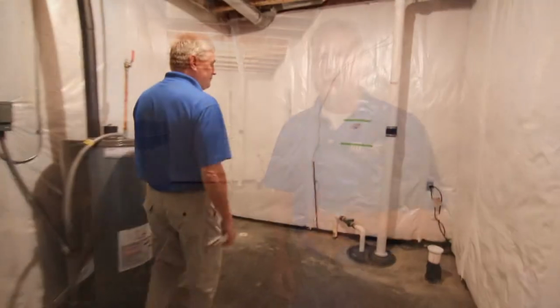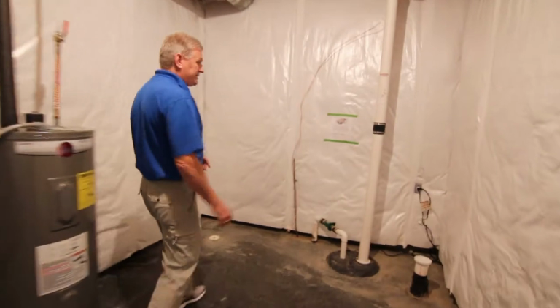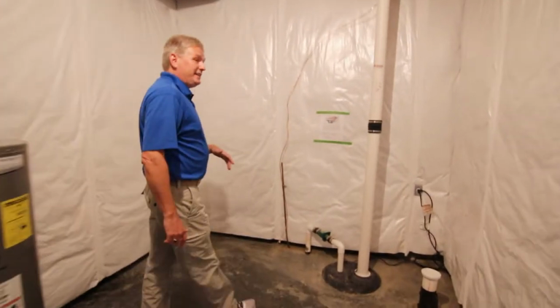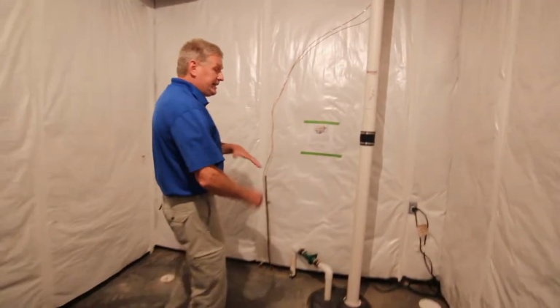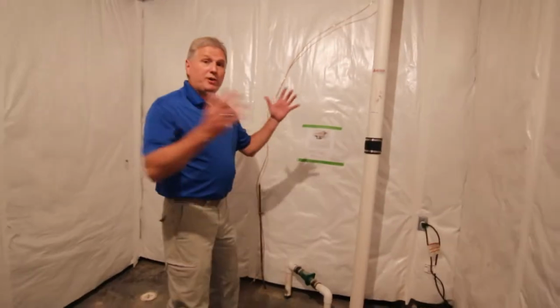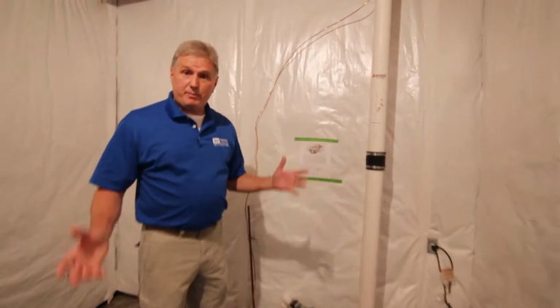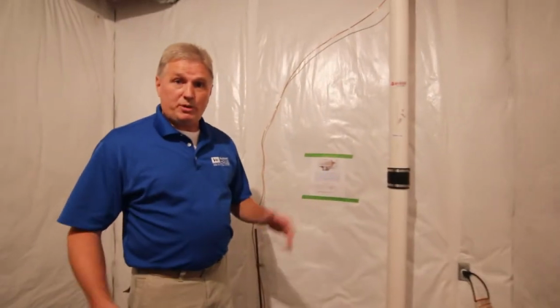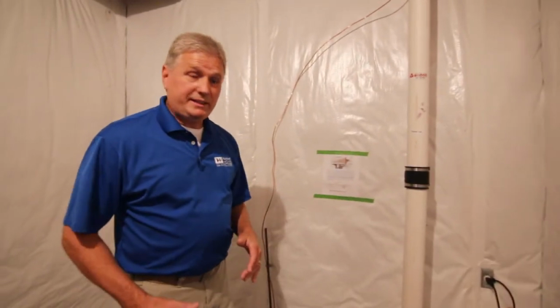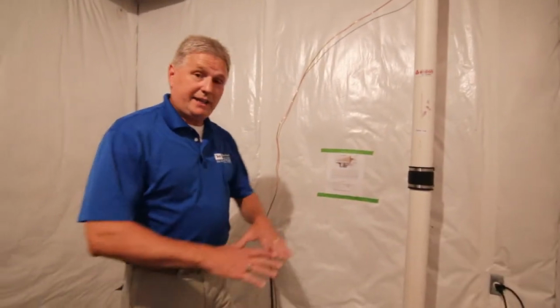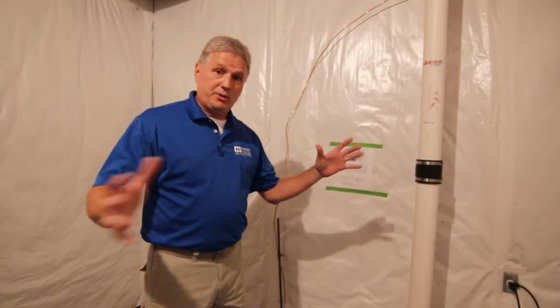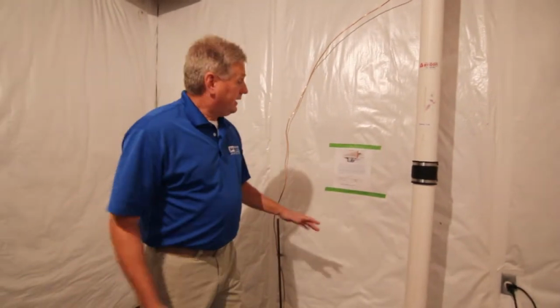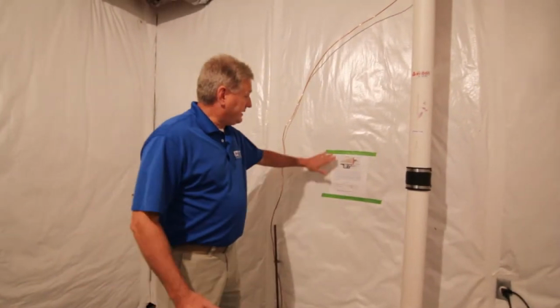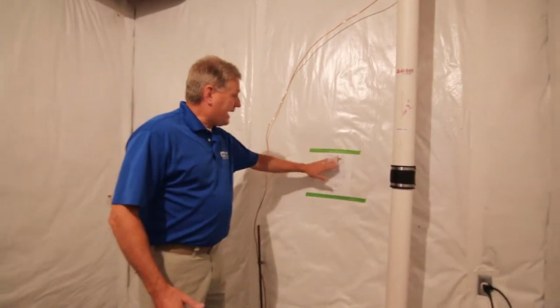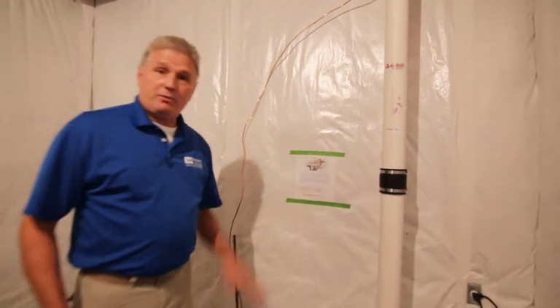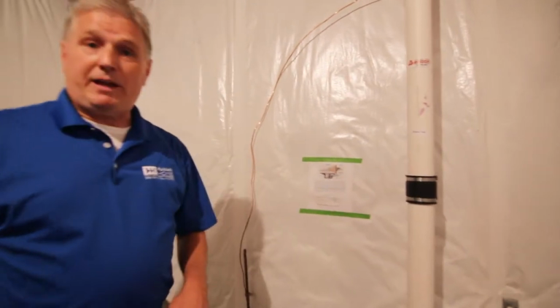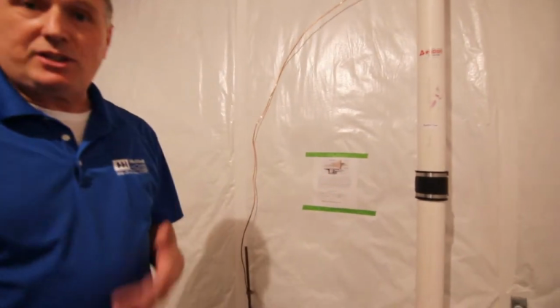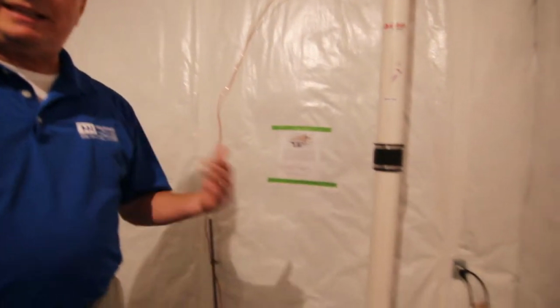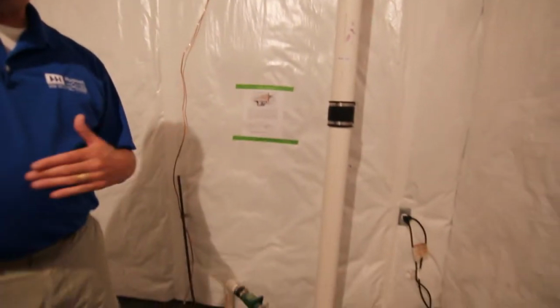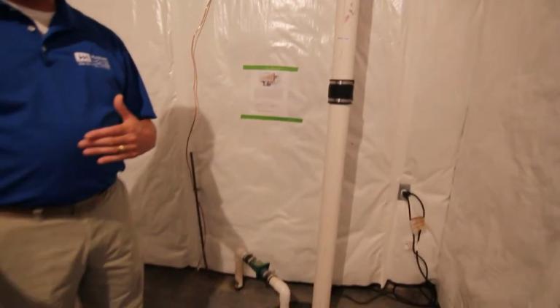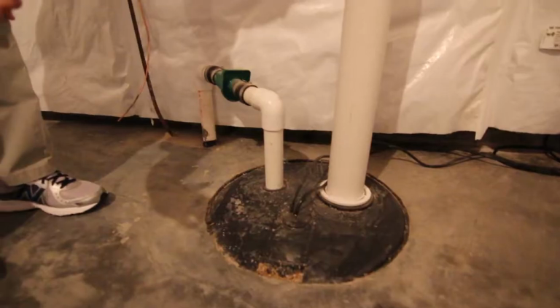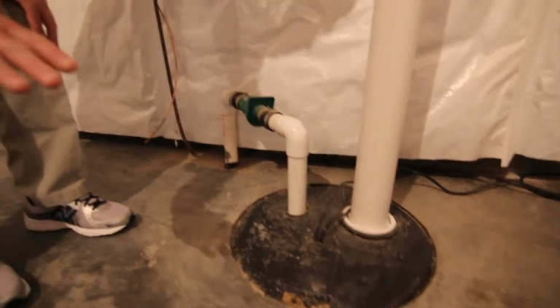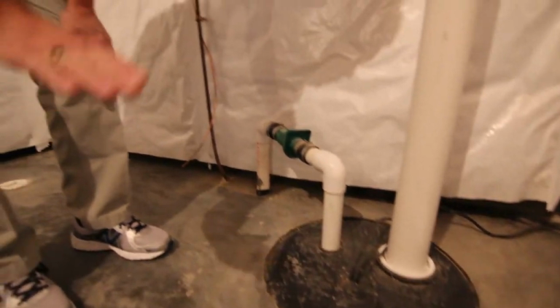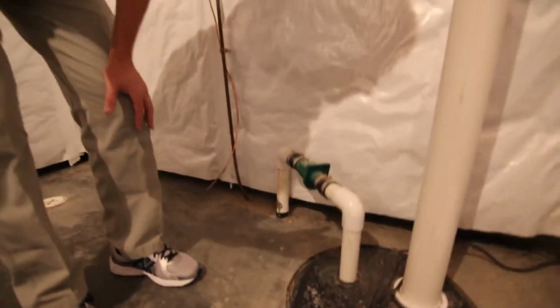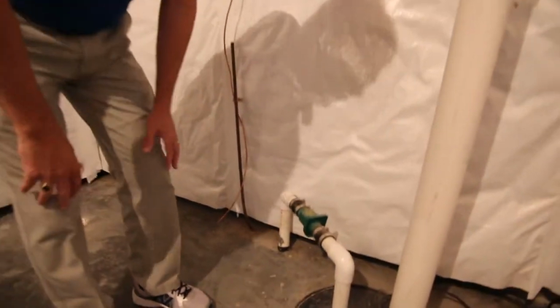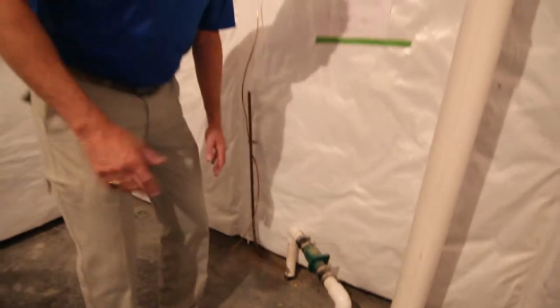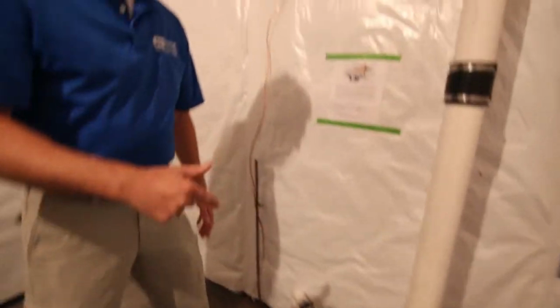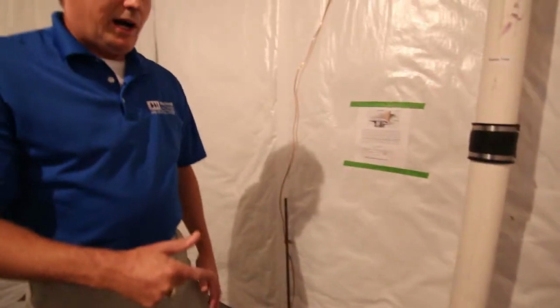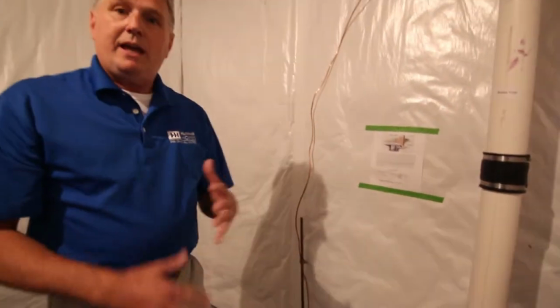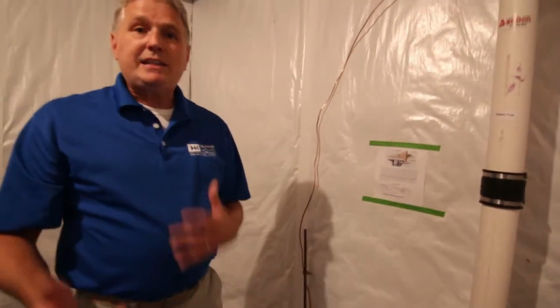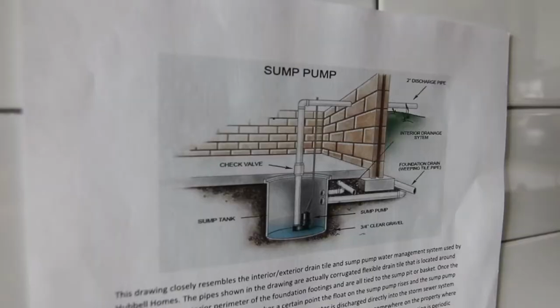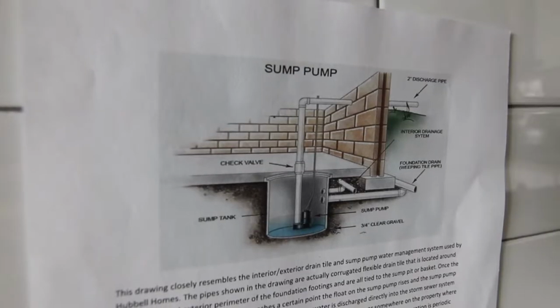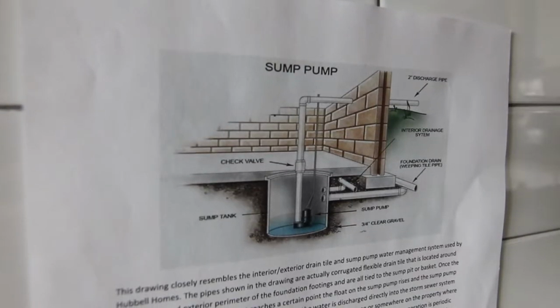The sump system is designed to get water away from your home. The way it does that is builders install tiling around the foundation at the inside and the outside. Water fills up the basket, the float rises, extracts the water, and that's how we keep the water out of your basement.